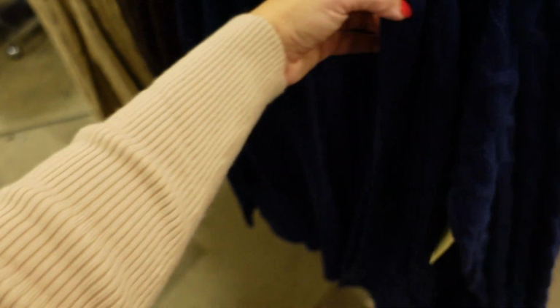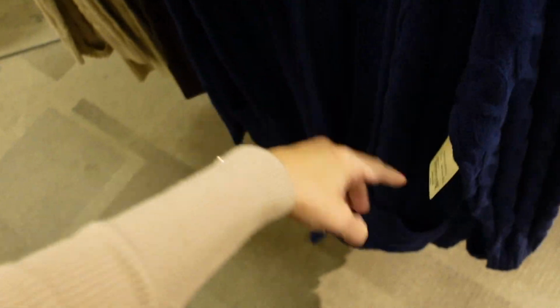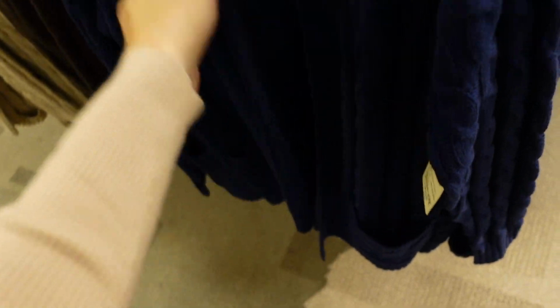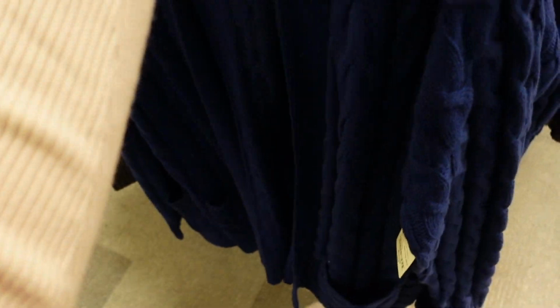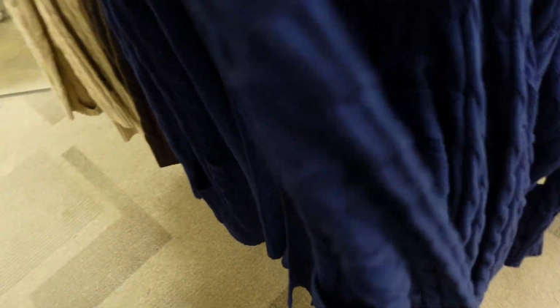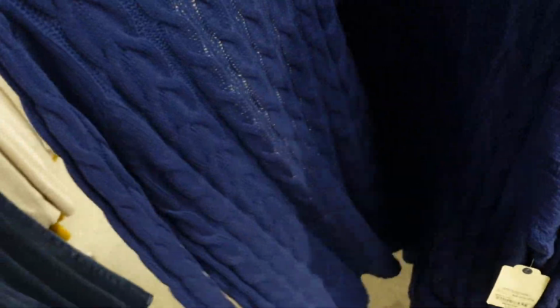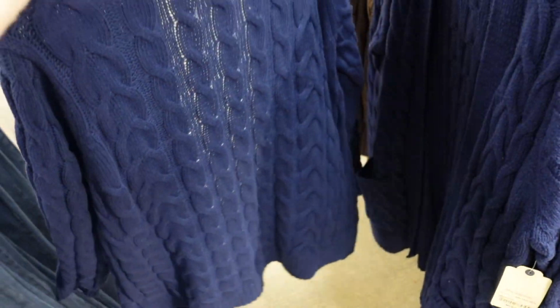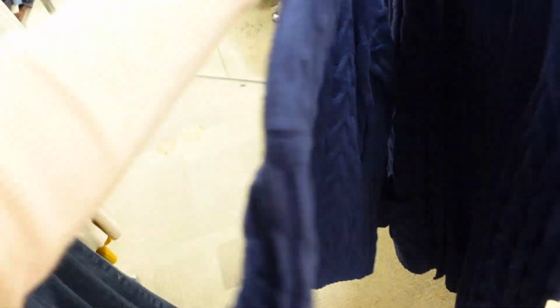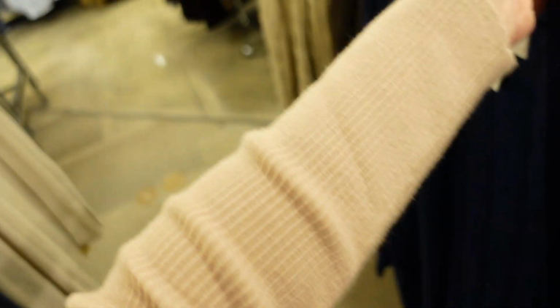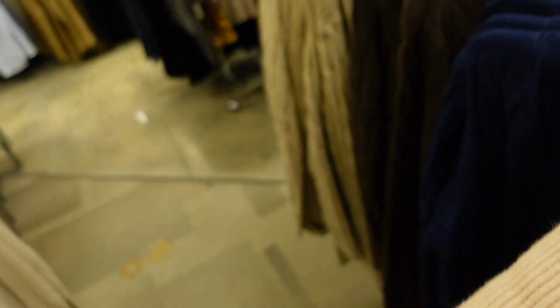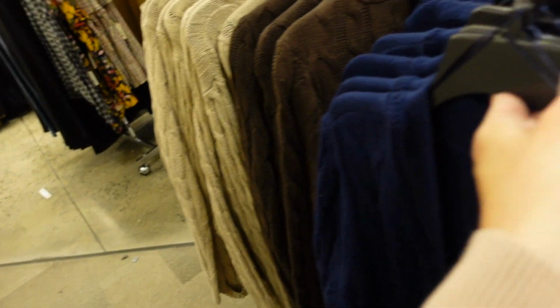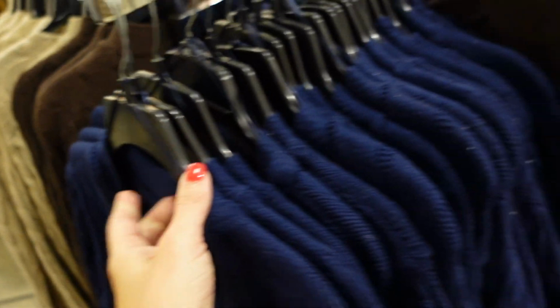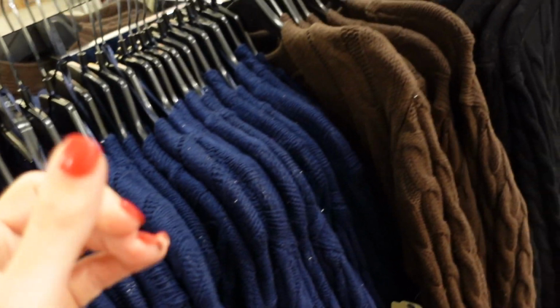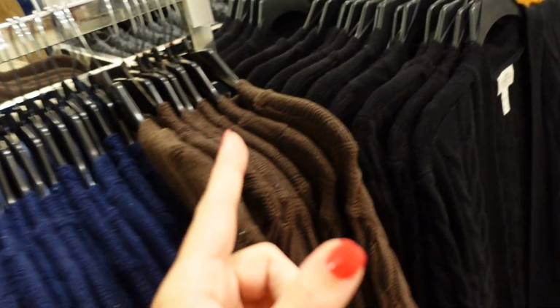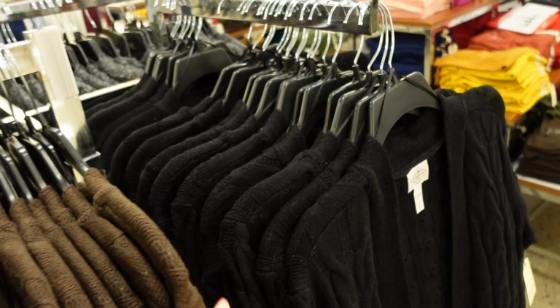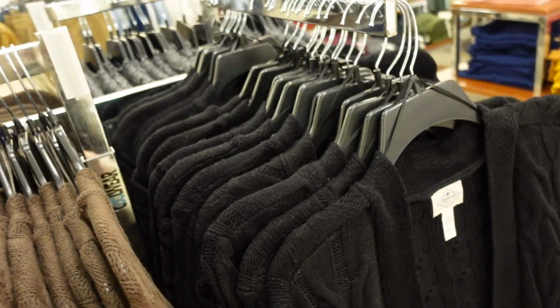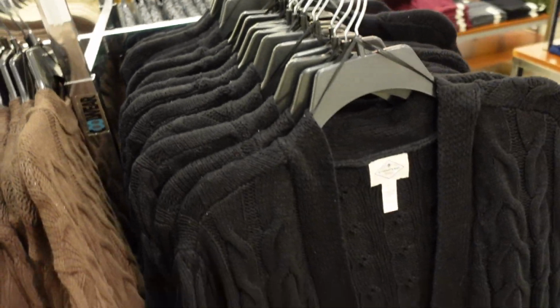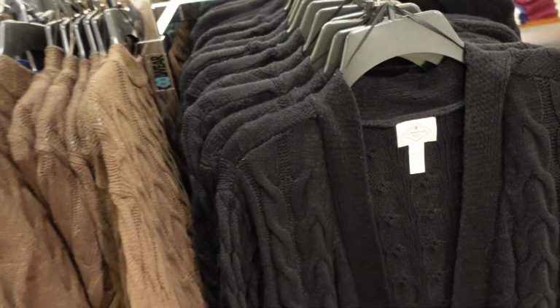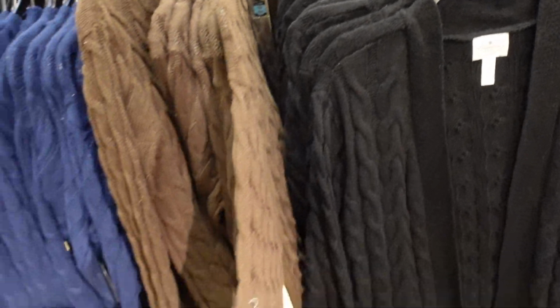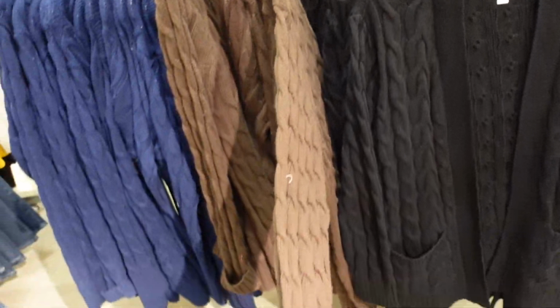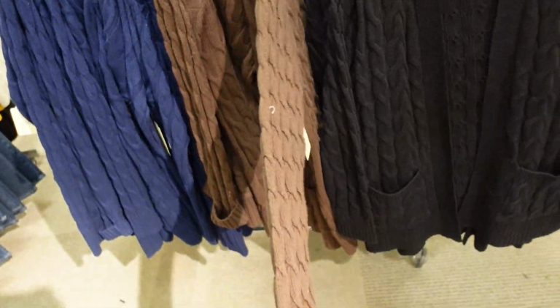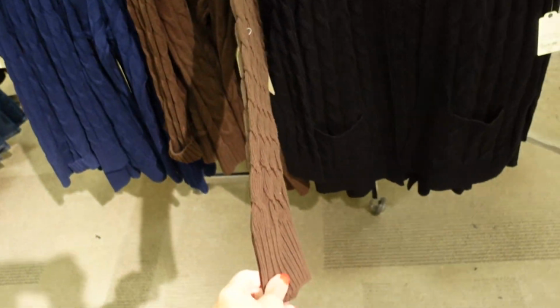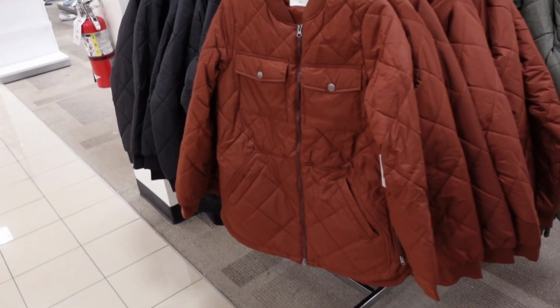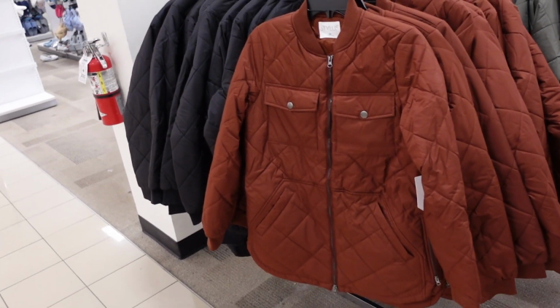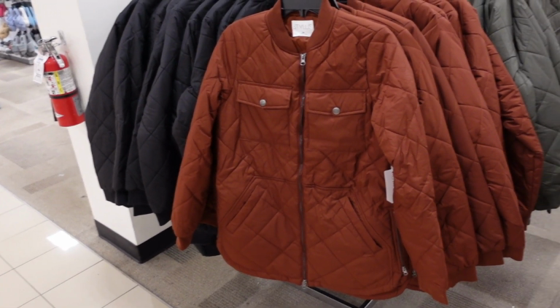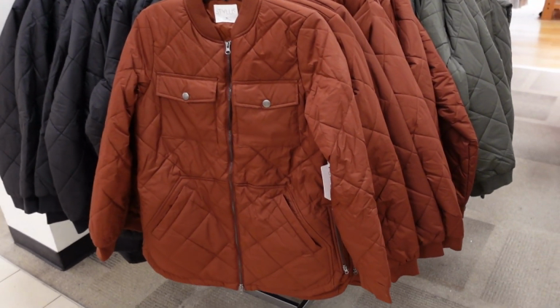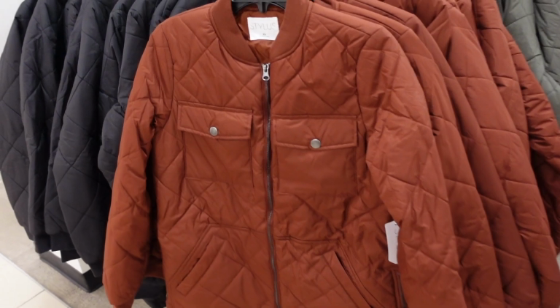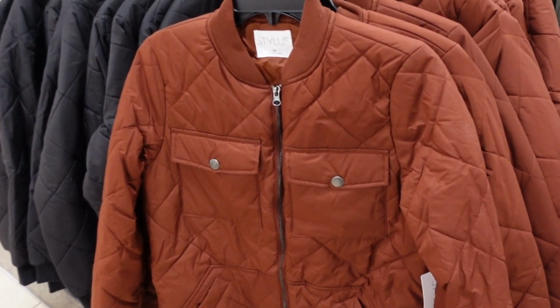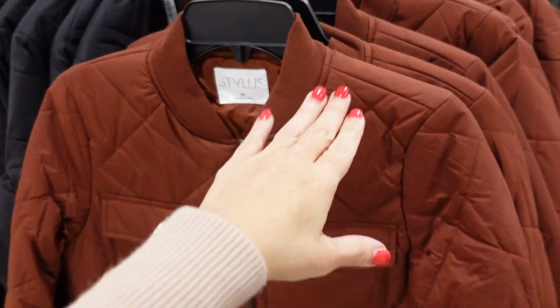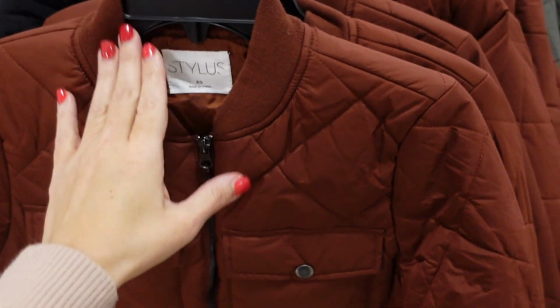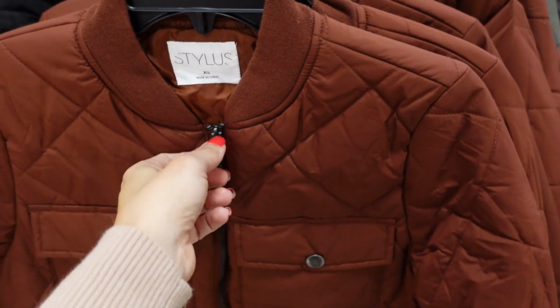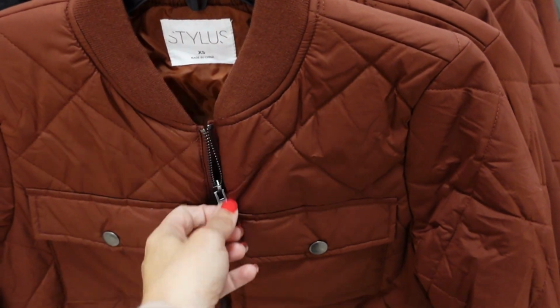Cable-knit cardigans from St. John's are on sale — open front with two pockets. Comes in navy, brown, beige, black, and gray. Down to $29.99, regularly $44.